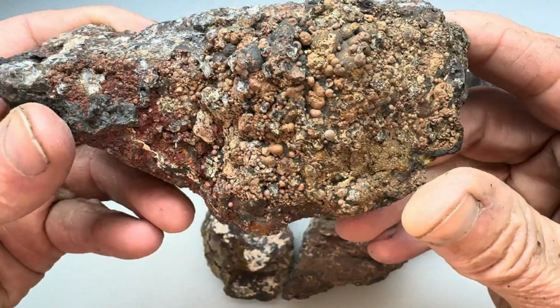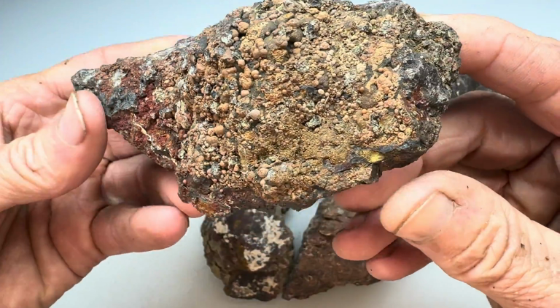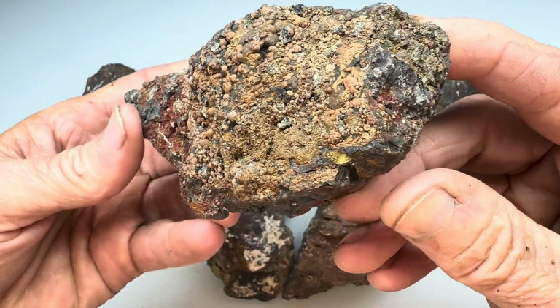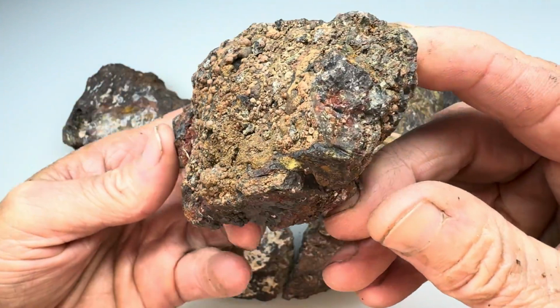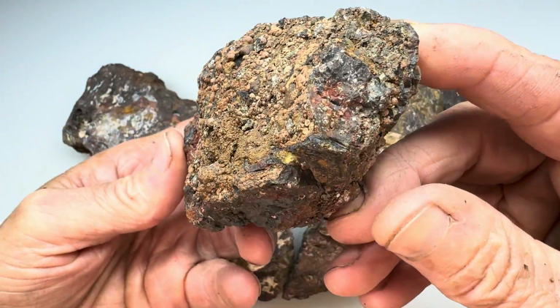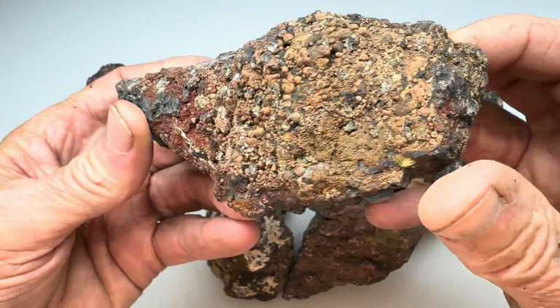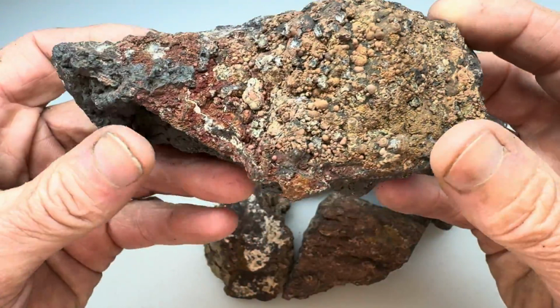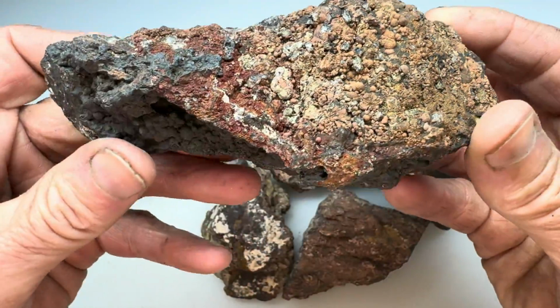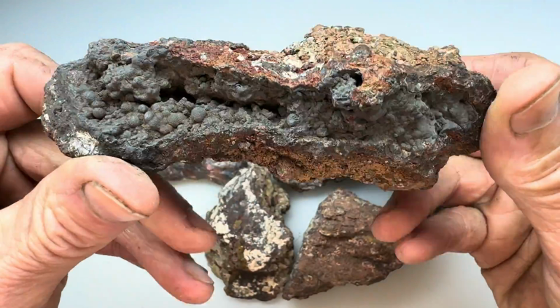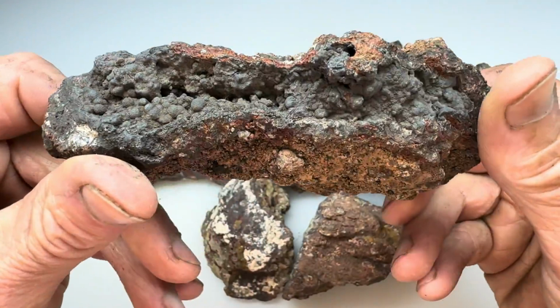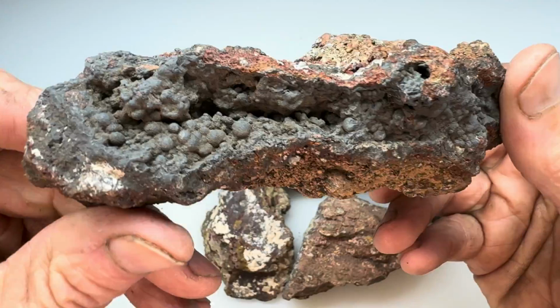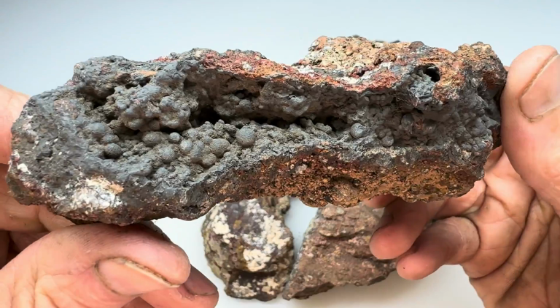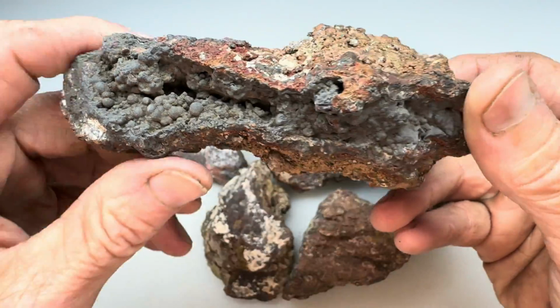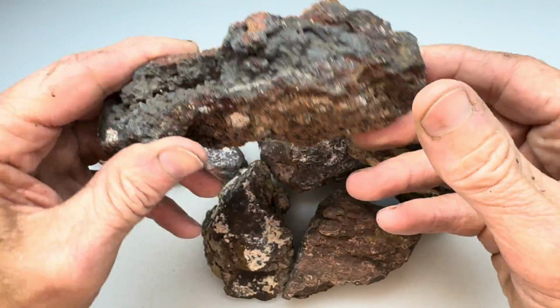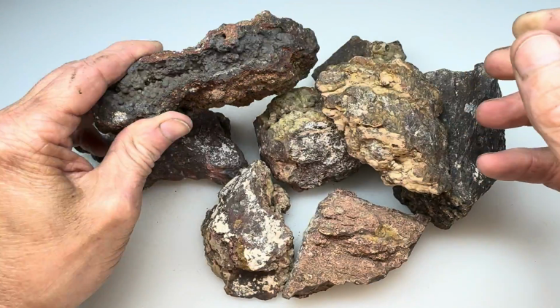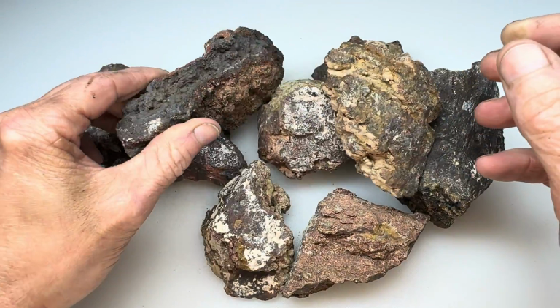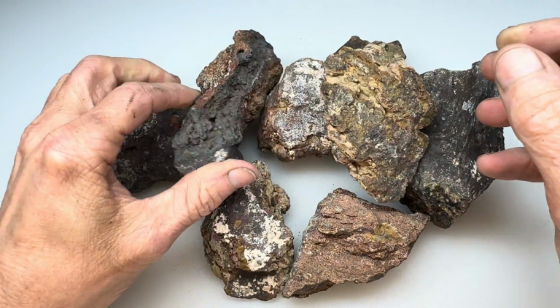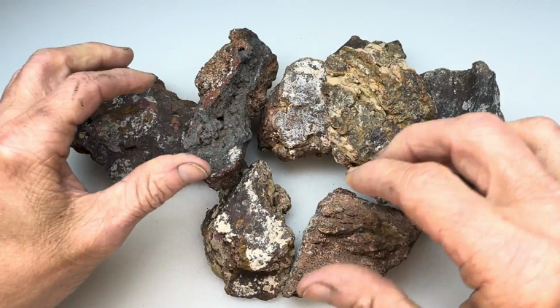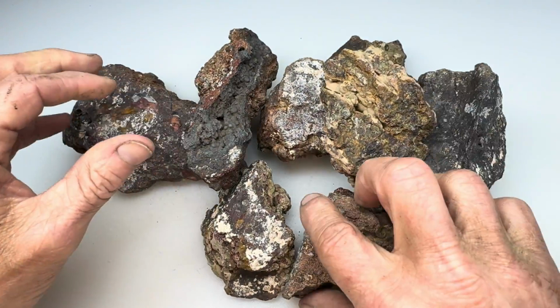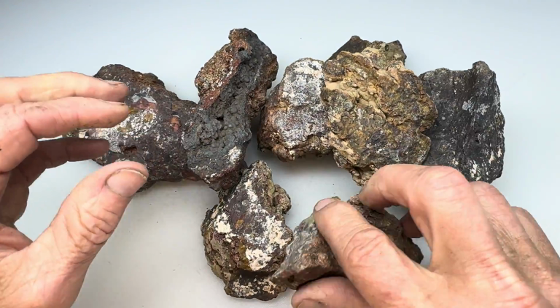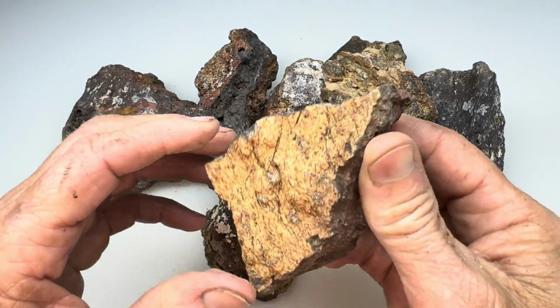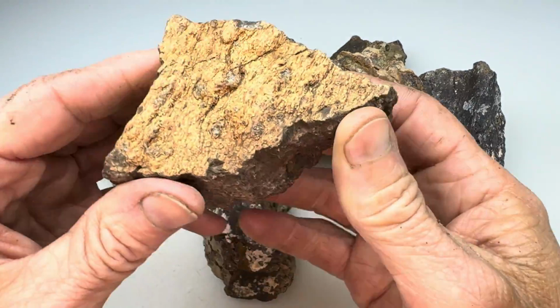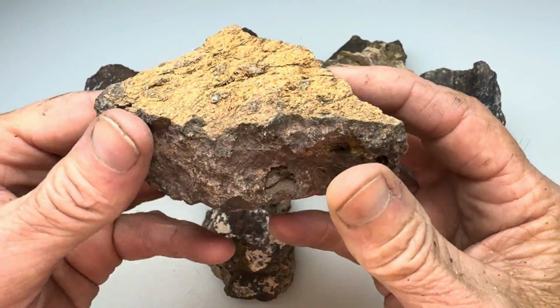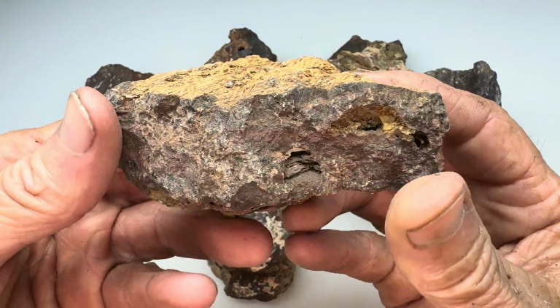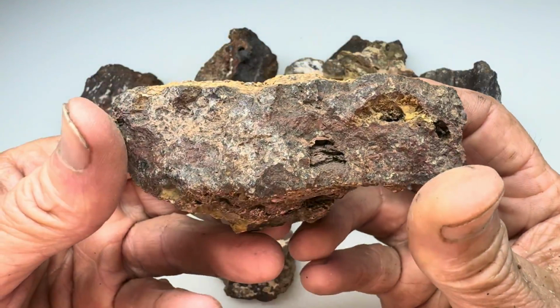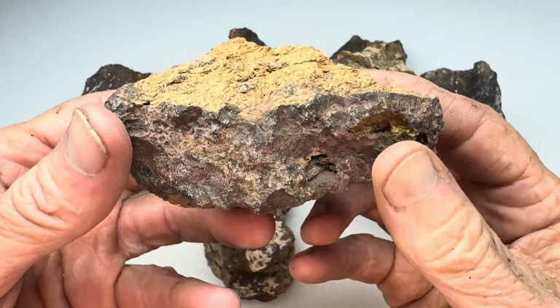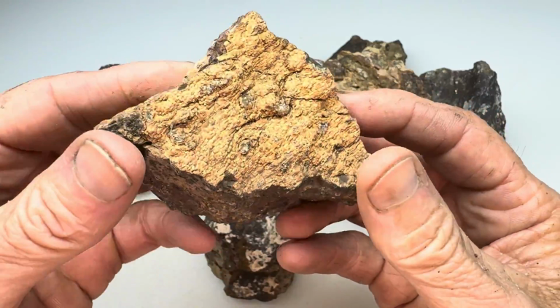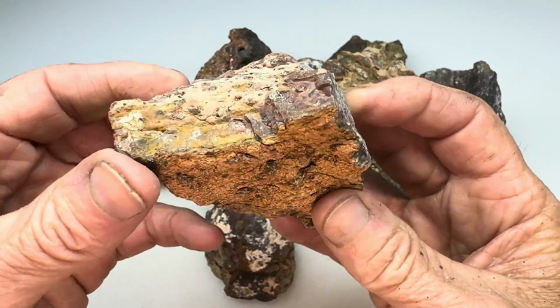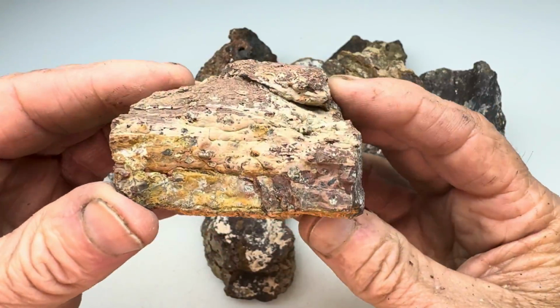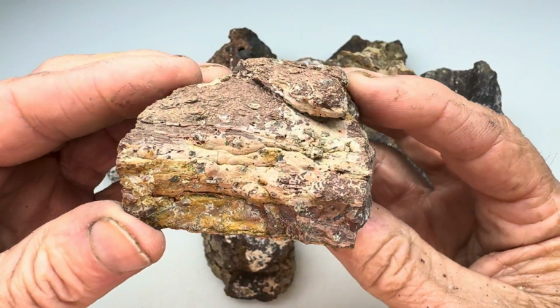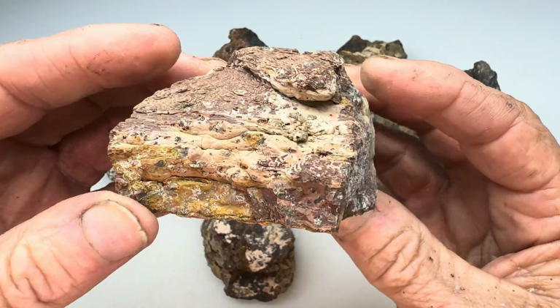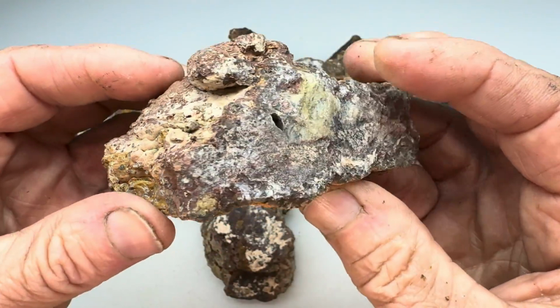That just led me to believe that inside they must be really cool. Come to find out, most of them that I picked up were just junk, just rhyolite, with maybe a little bit of goodness inside, but not much.